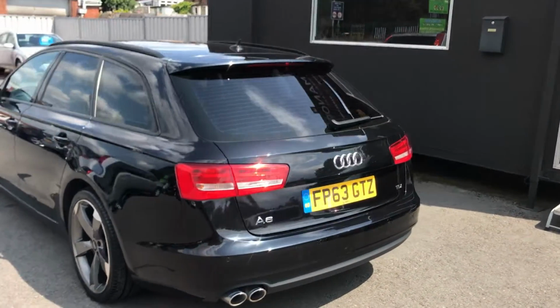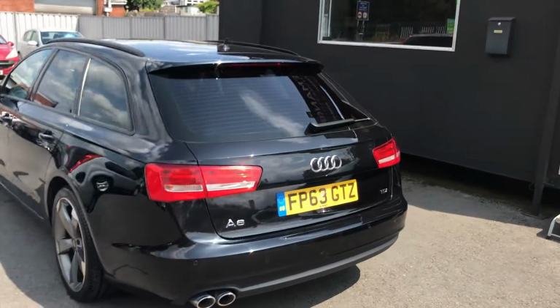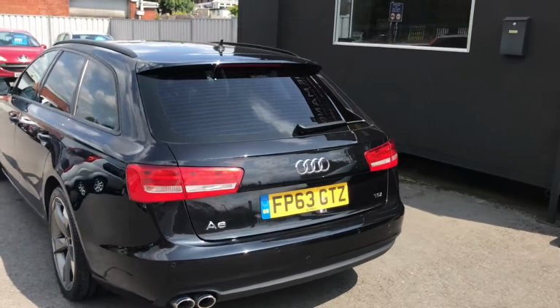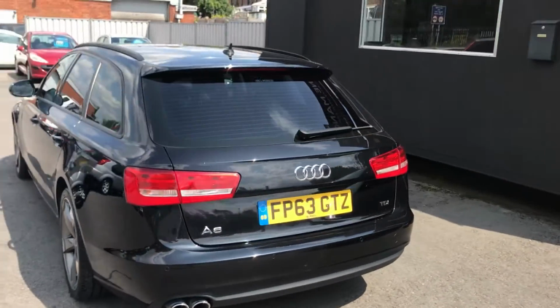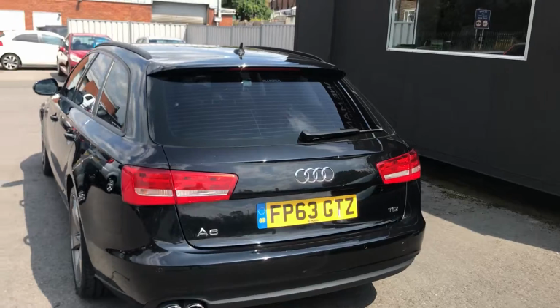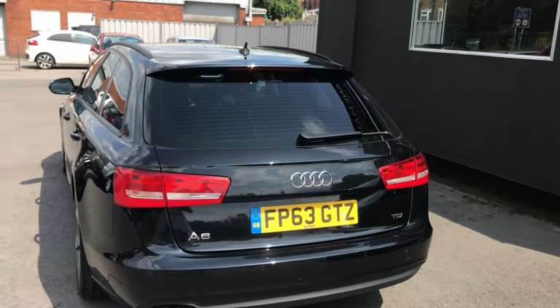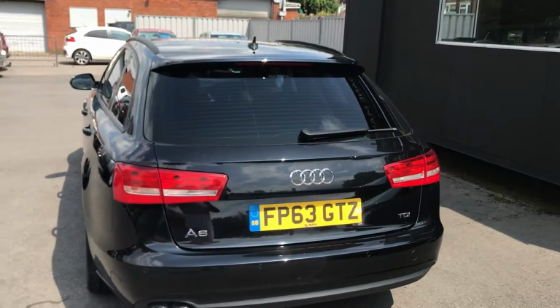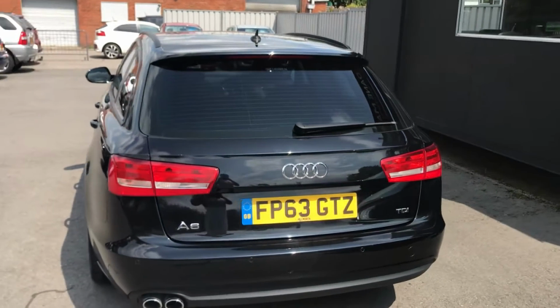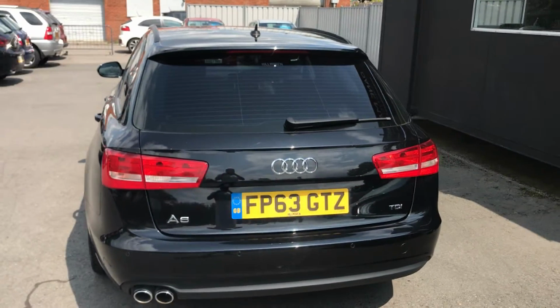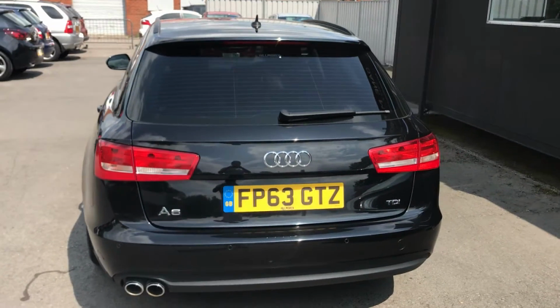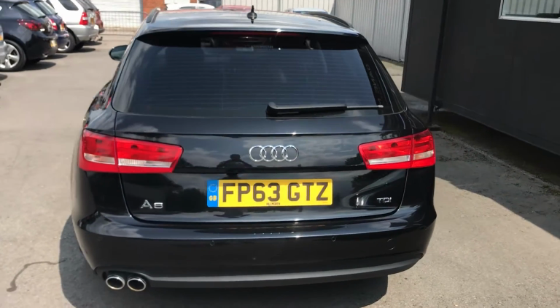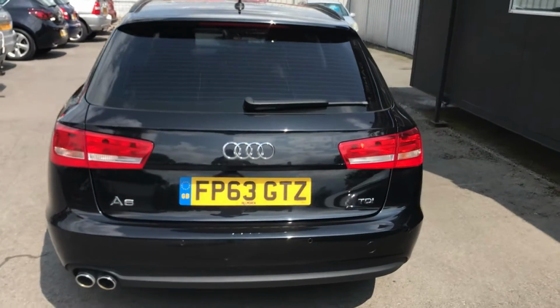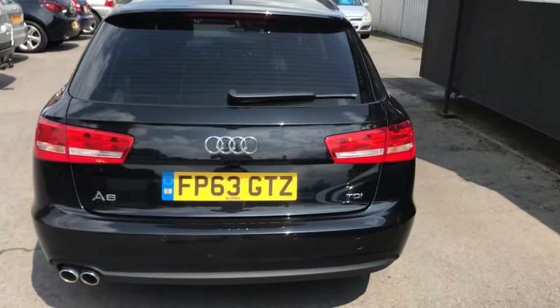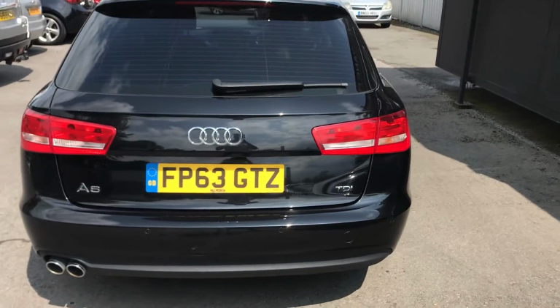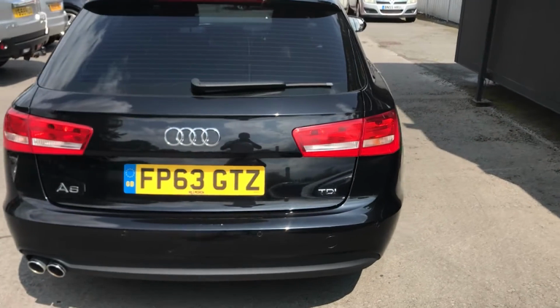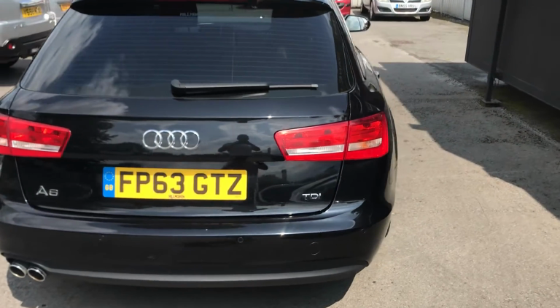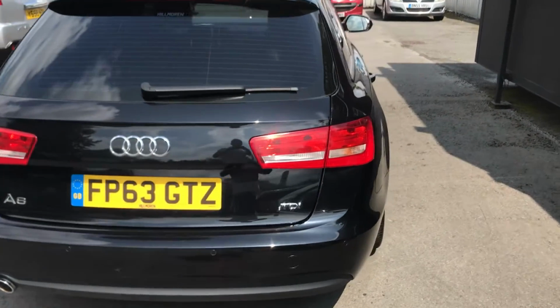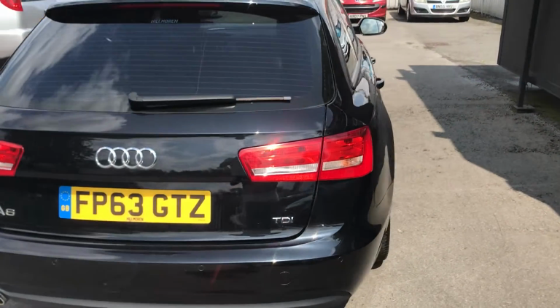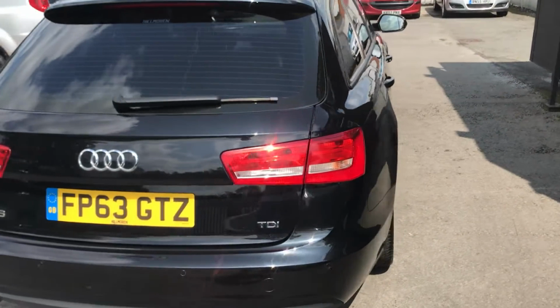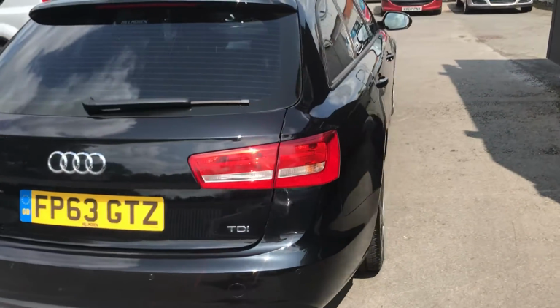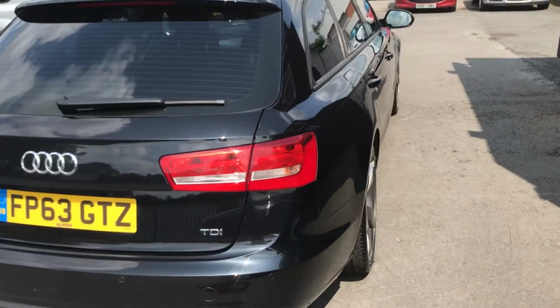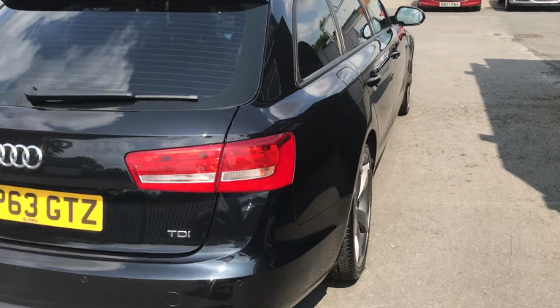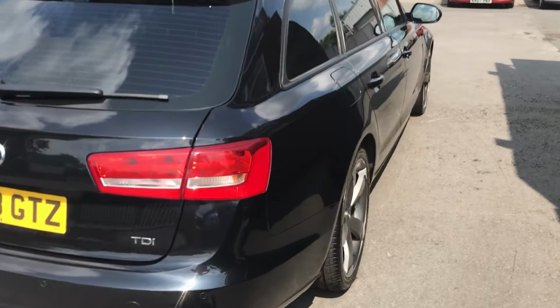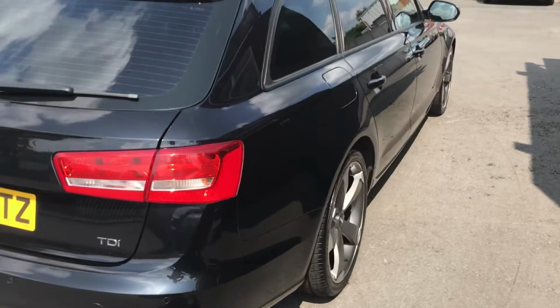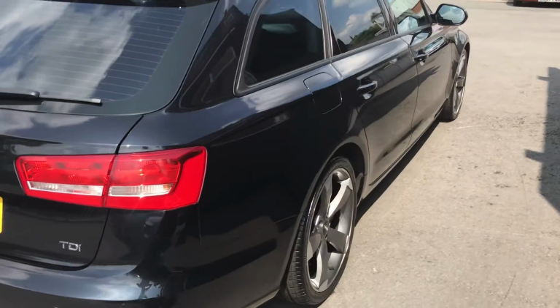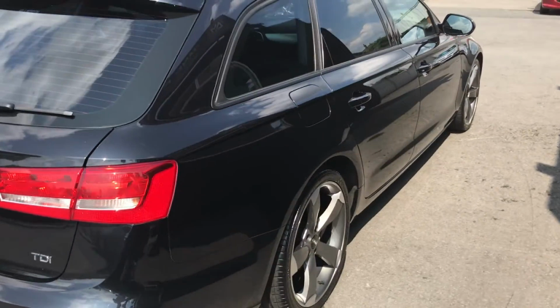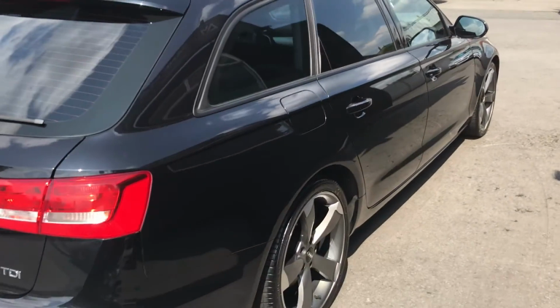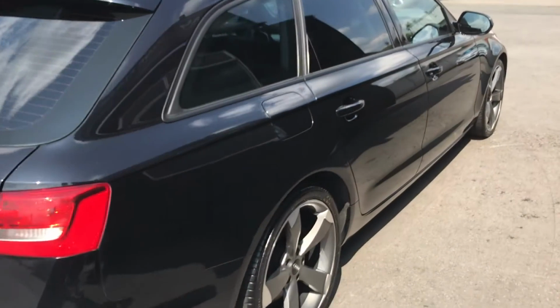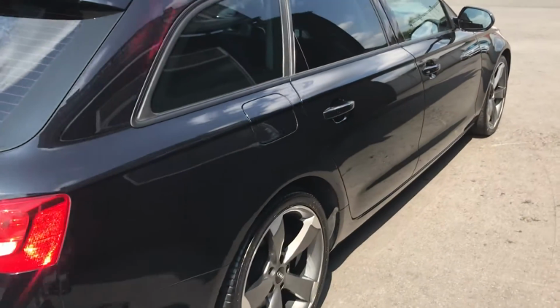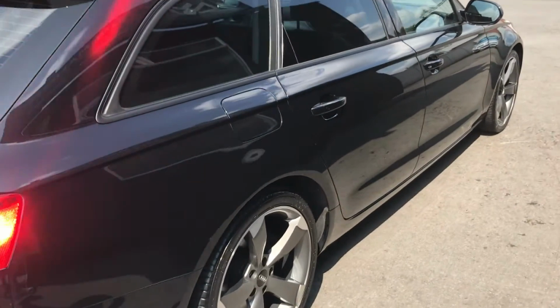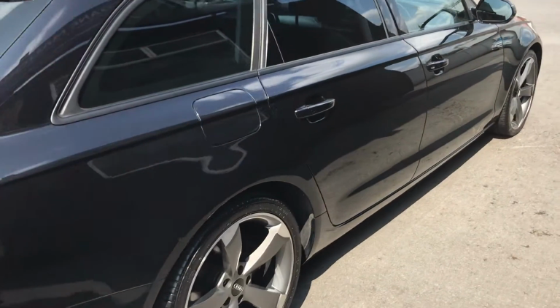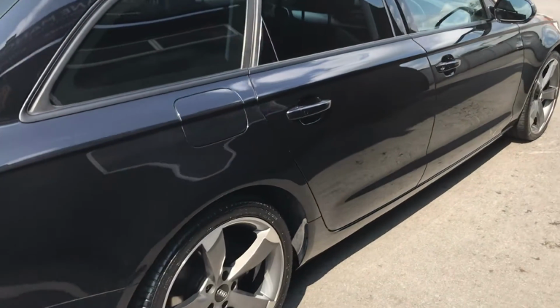Coming round to the rear of the vehicle, it's got a great specification. As you can see, it's got the front and rear parking sensors and rear privacy glass. The full specification is on the advert.